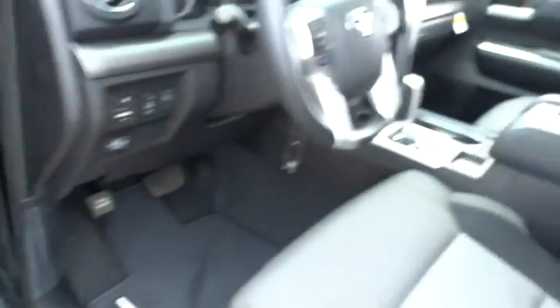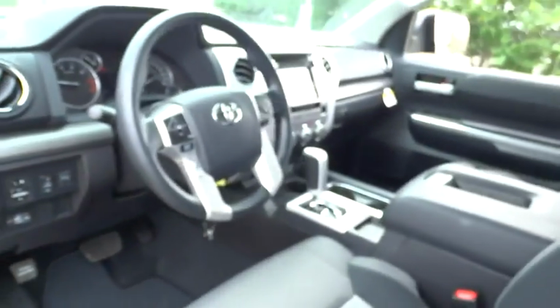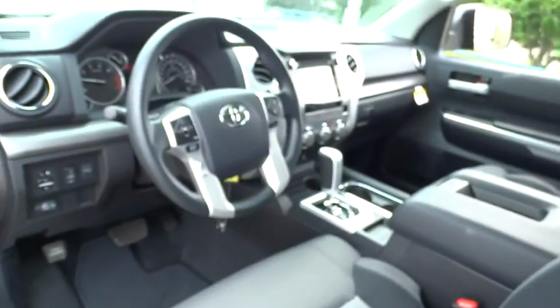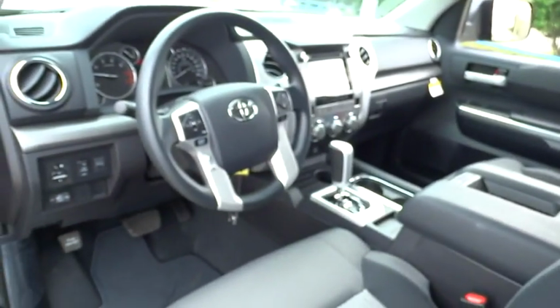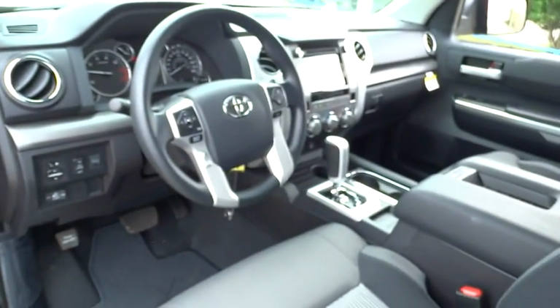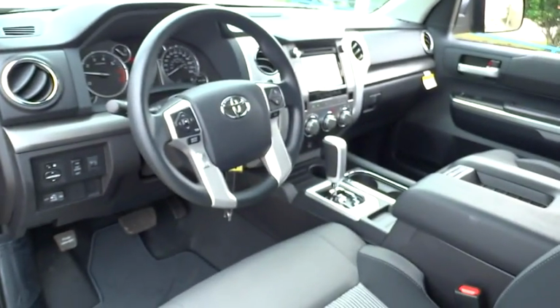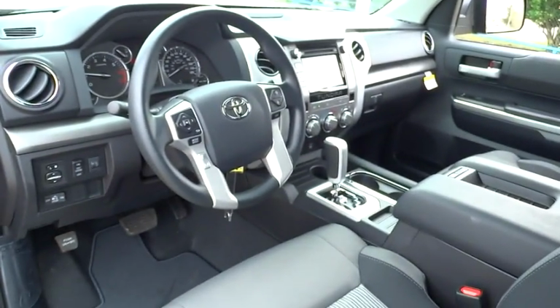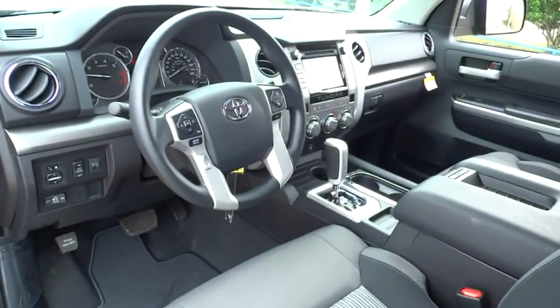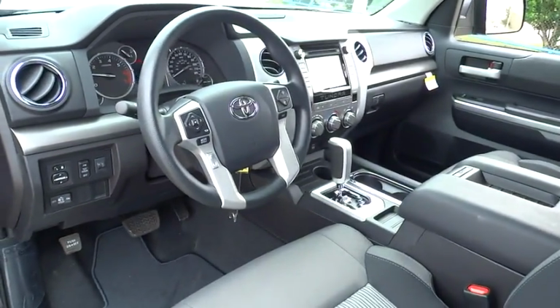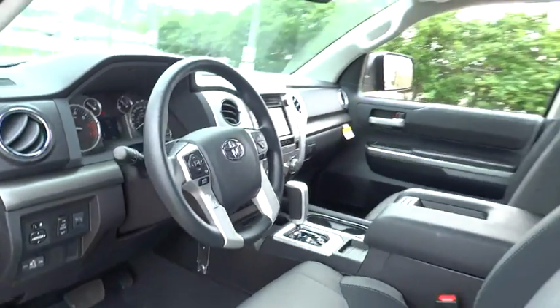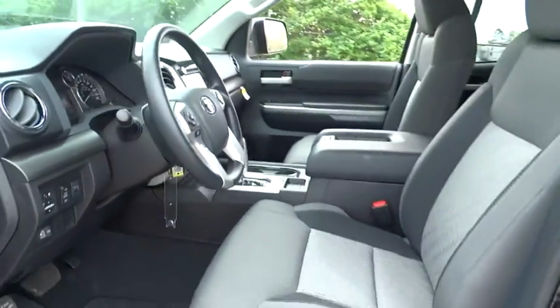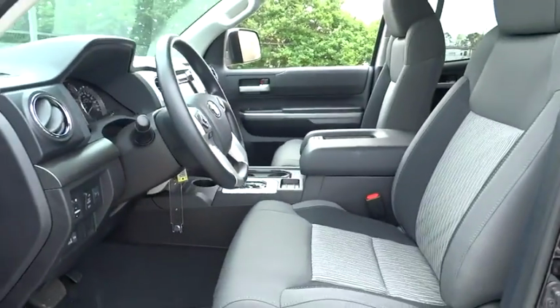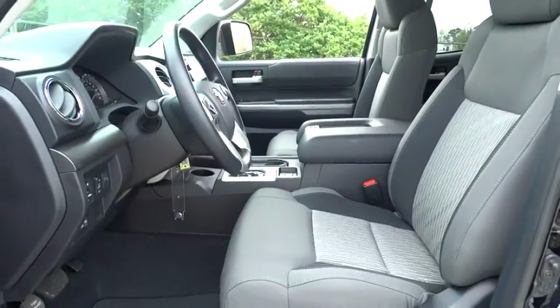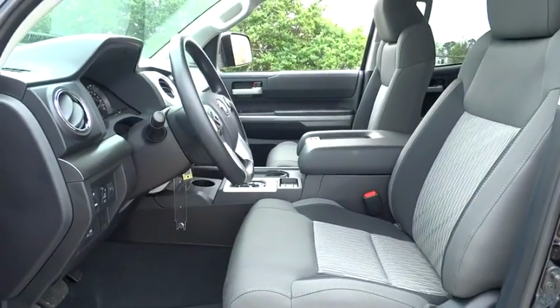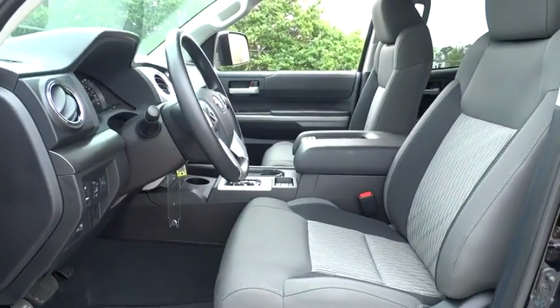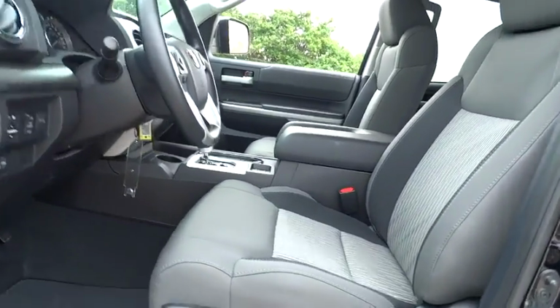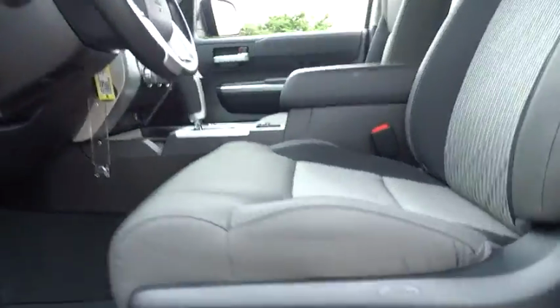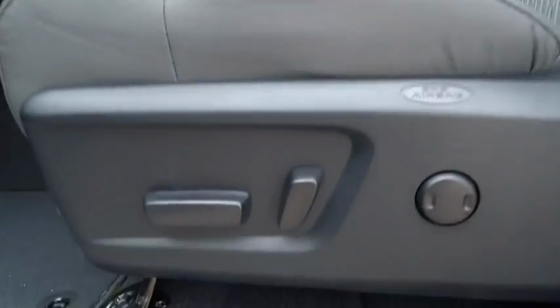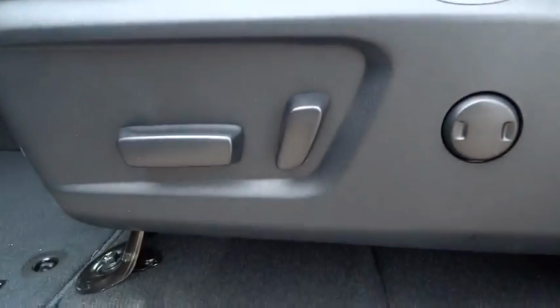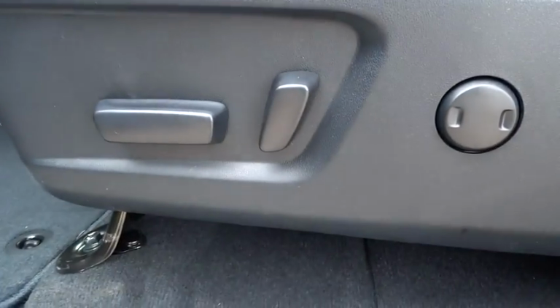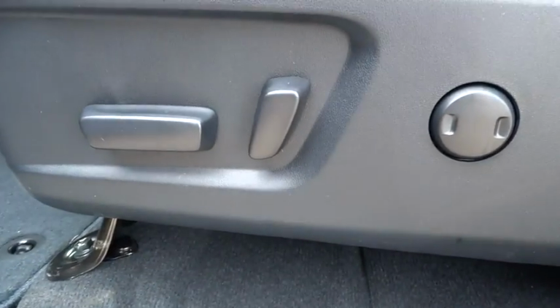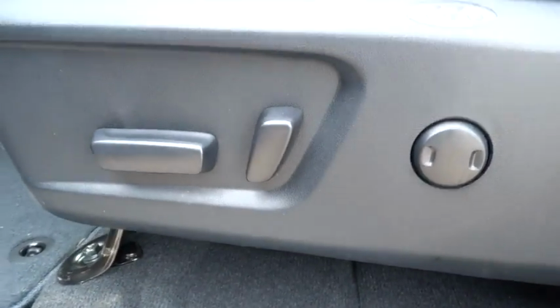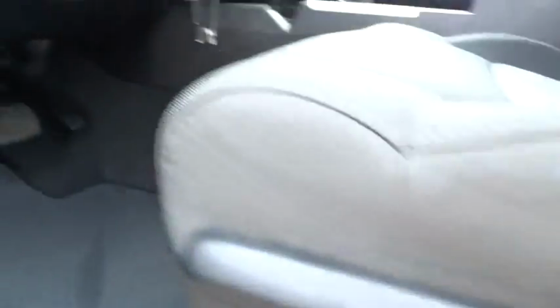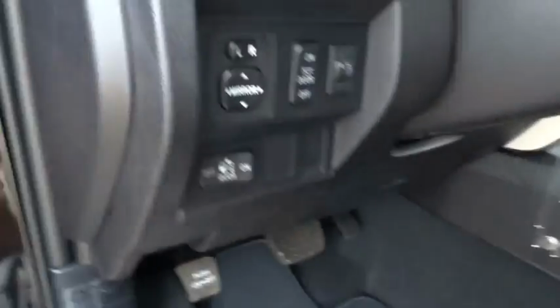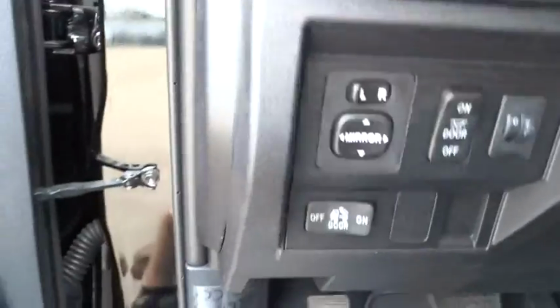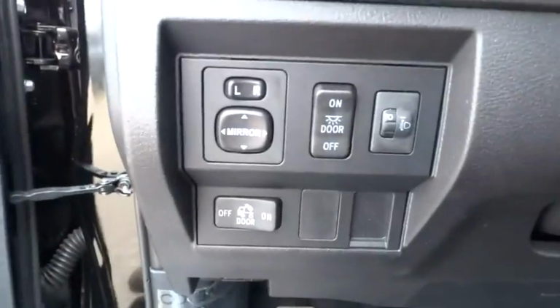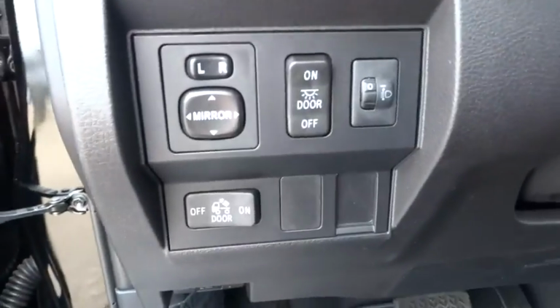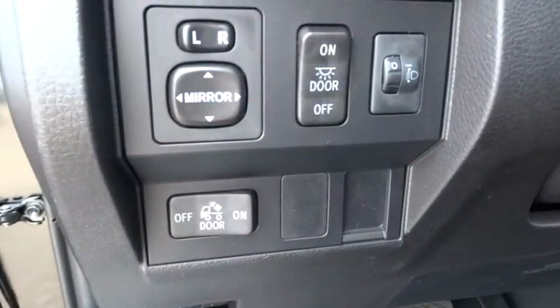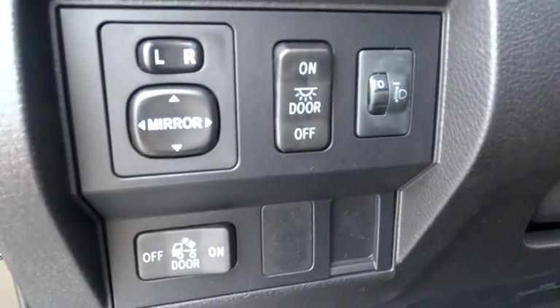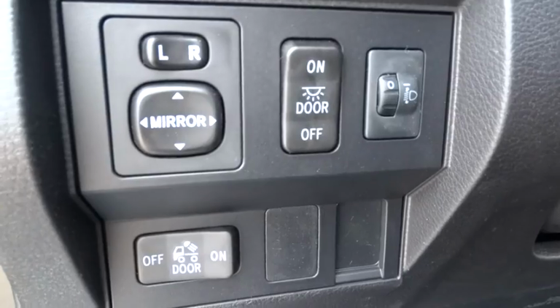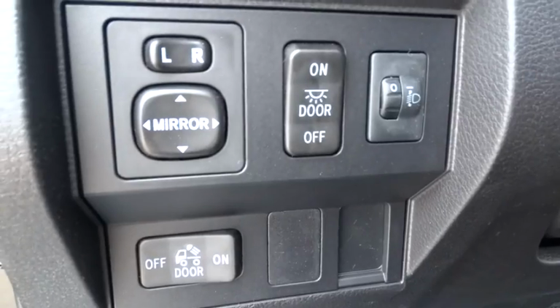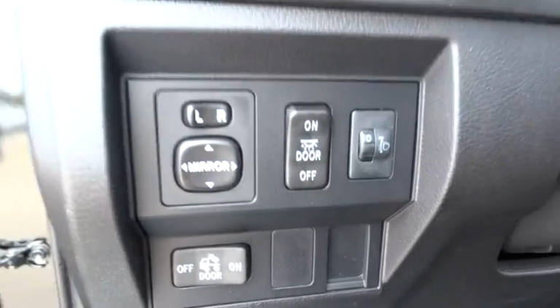Cruise control, AM-FM stereo radio, CD player, power door locks, fog lamps, MP3 player, power windows, passenger airbag, child safety locks, backup camera.